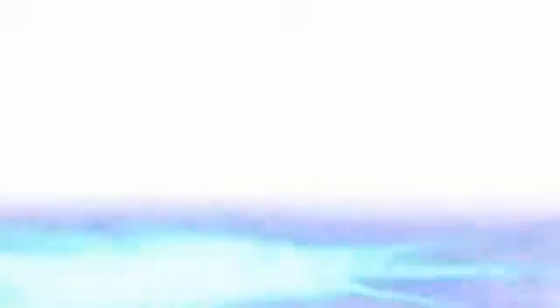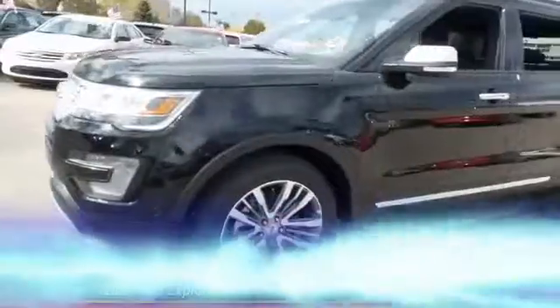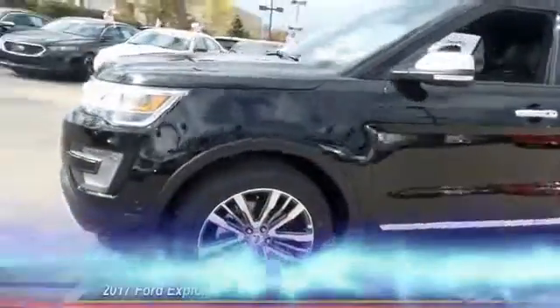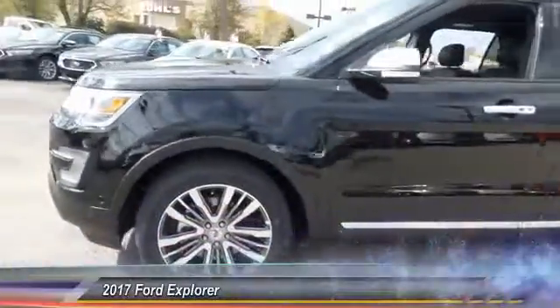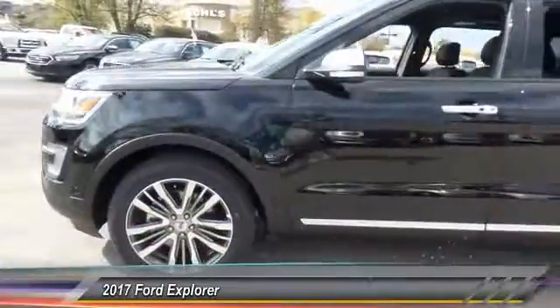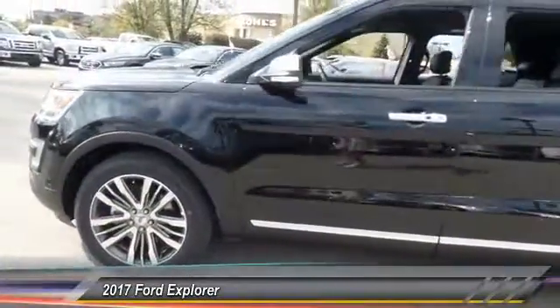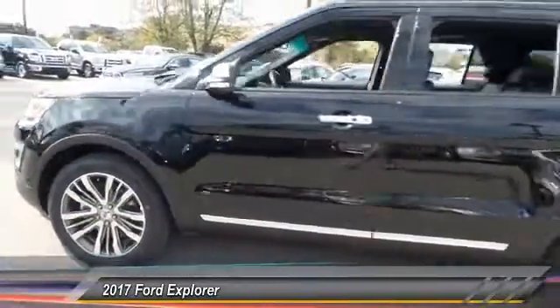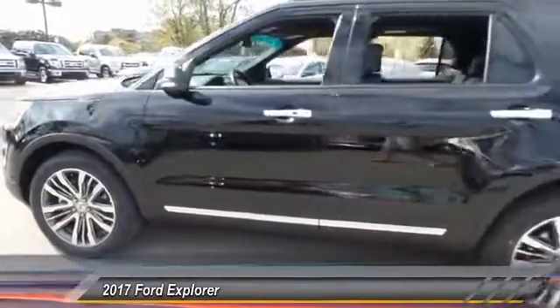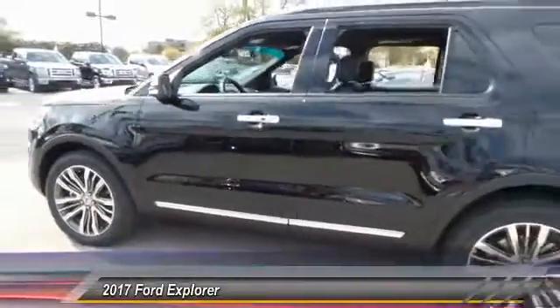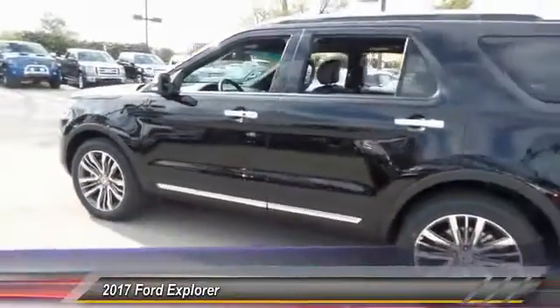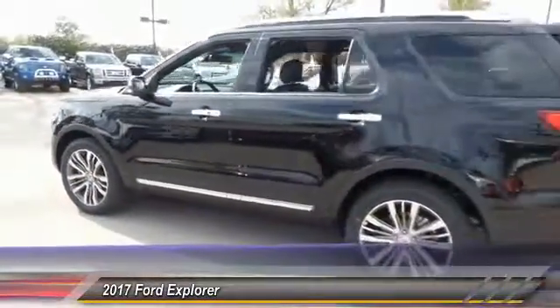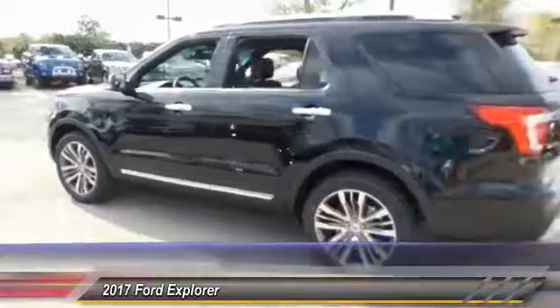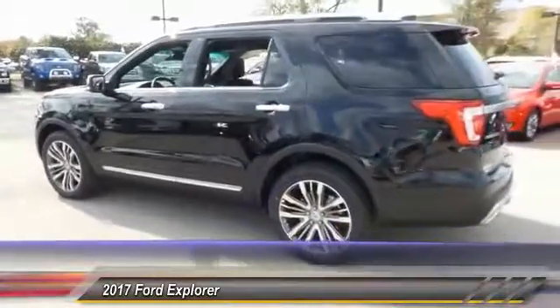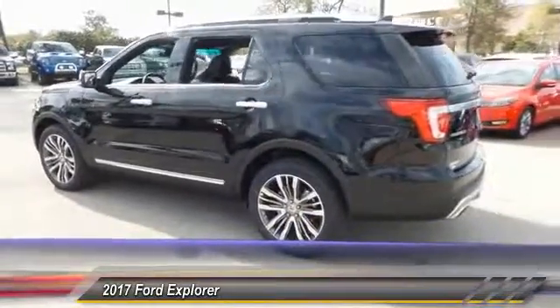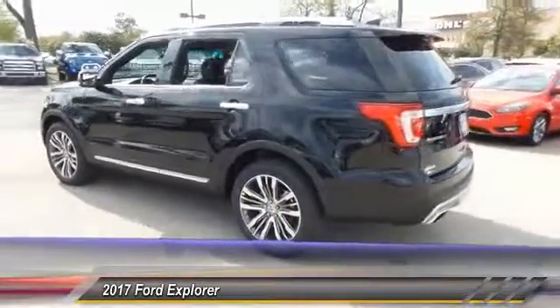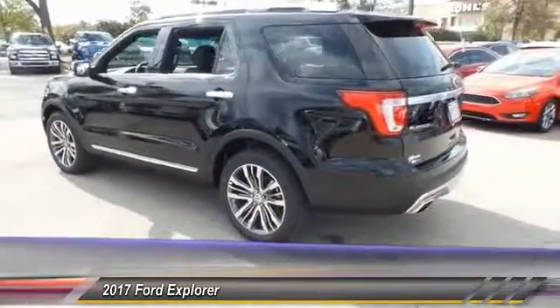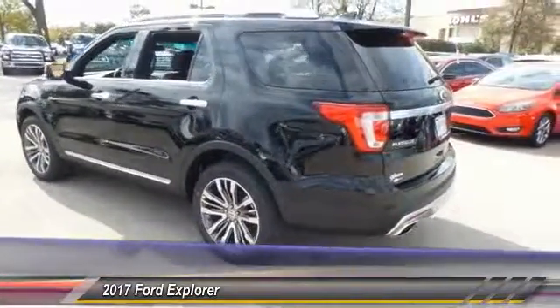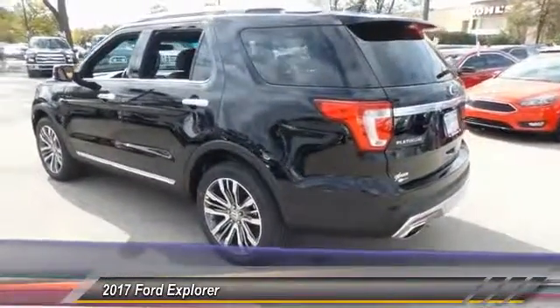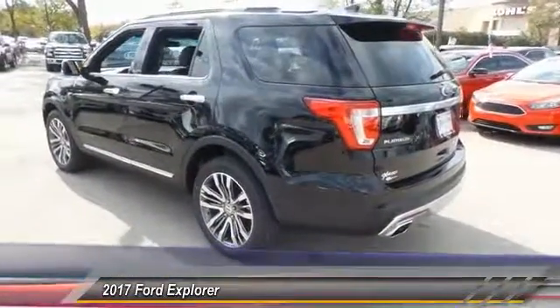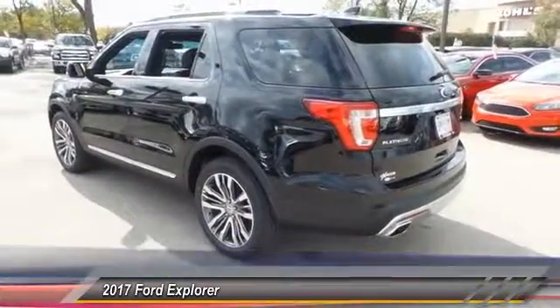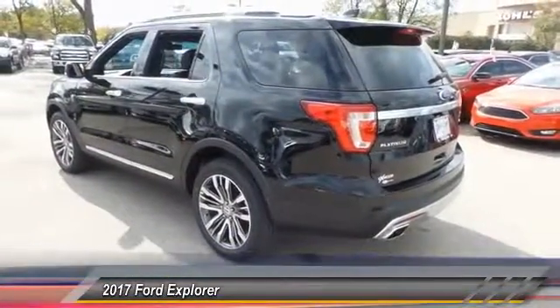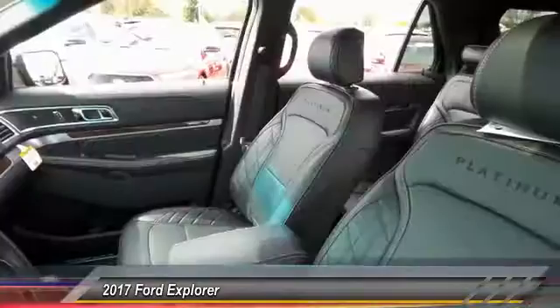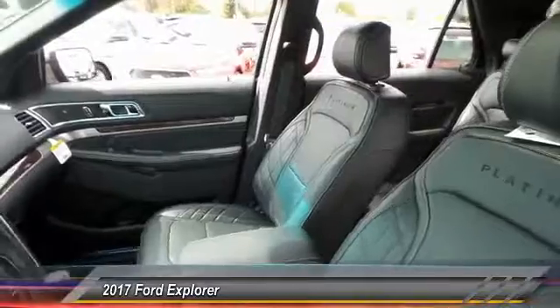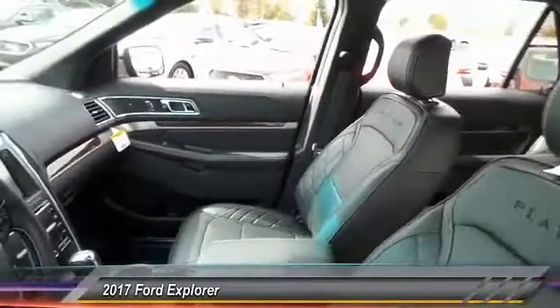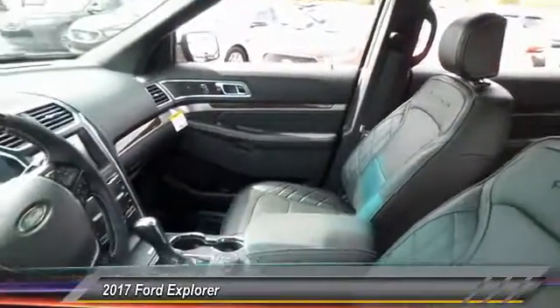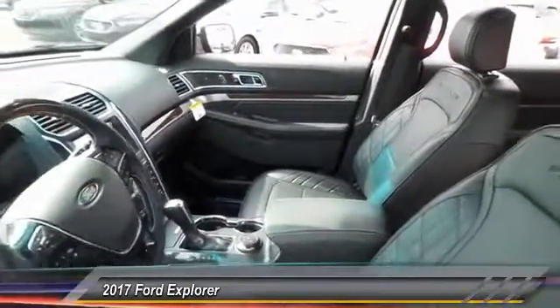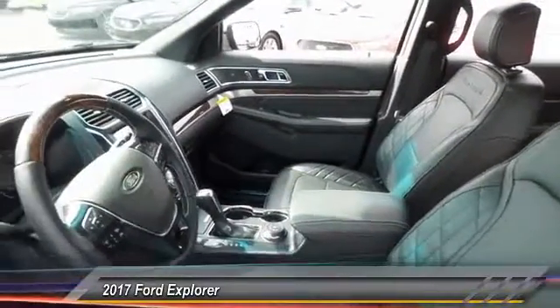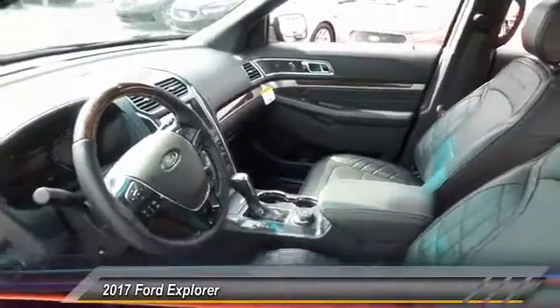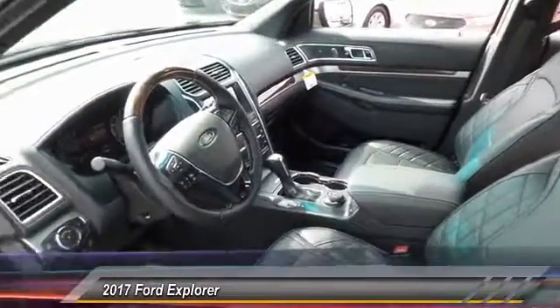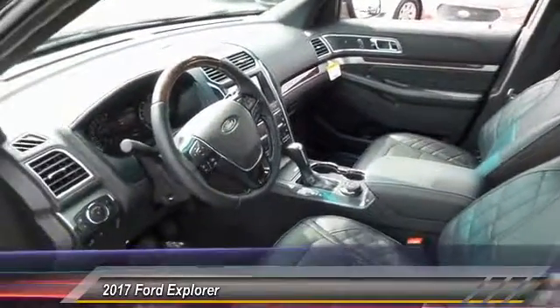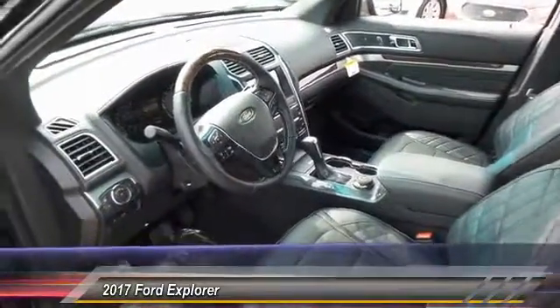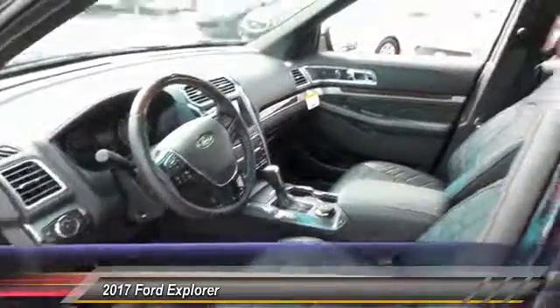The 2017 Ford Explorer. You've got a lot of capabilities to call on in a Ford Explorer. Don't underestimate your choices. It is priced below $55,000, and this vehicle has less than 100 miles.